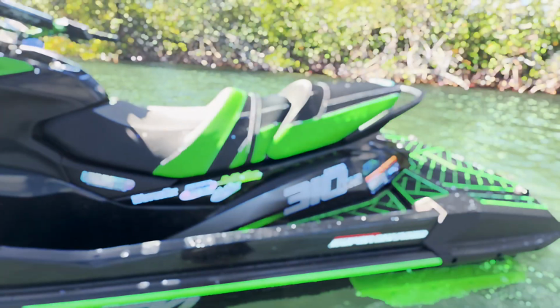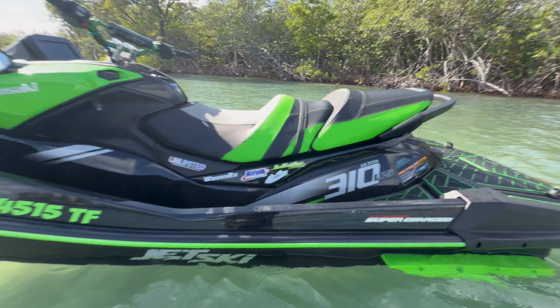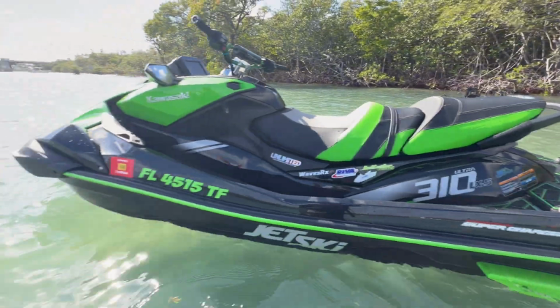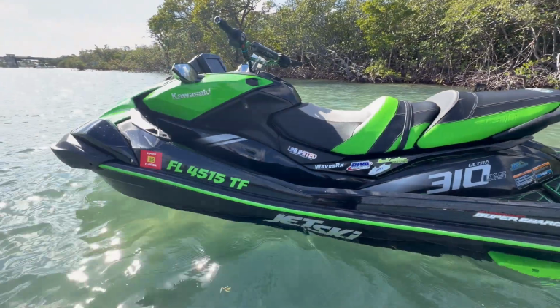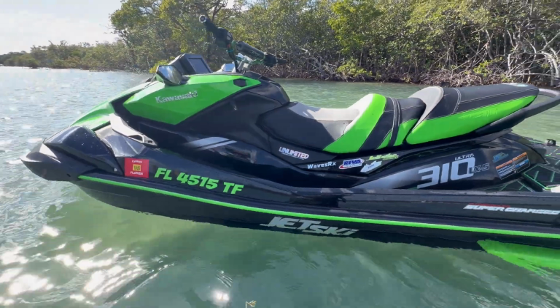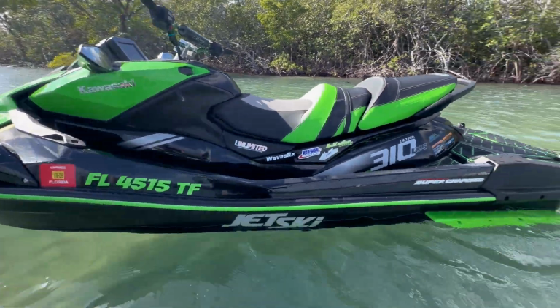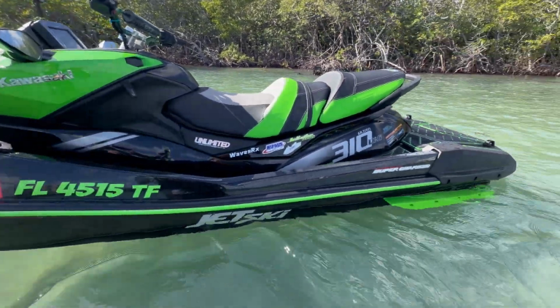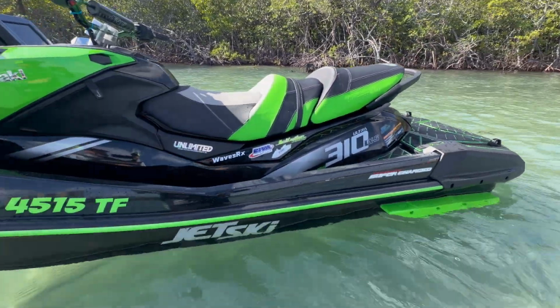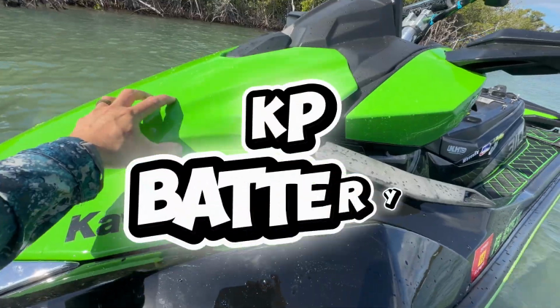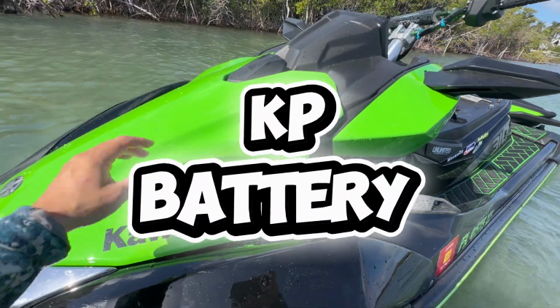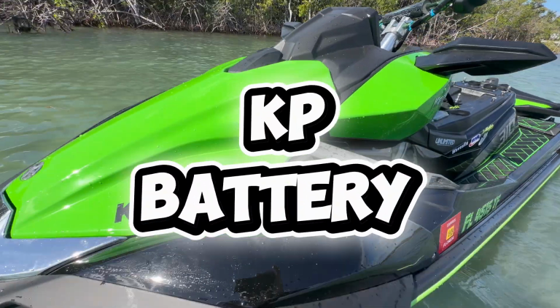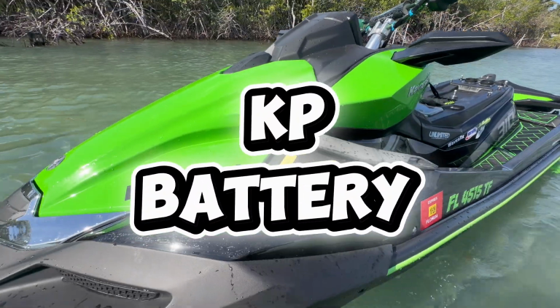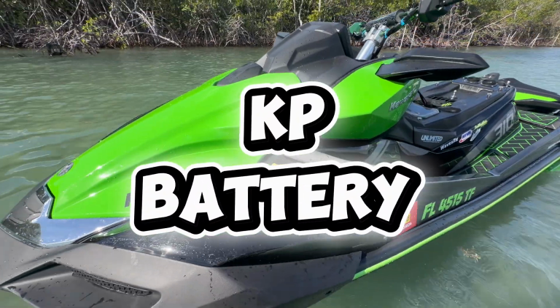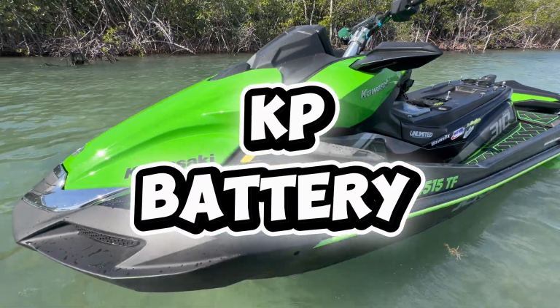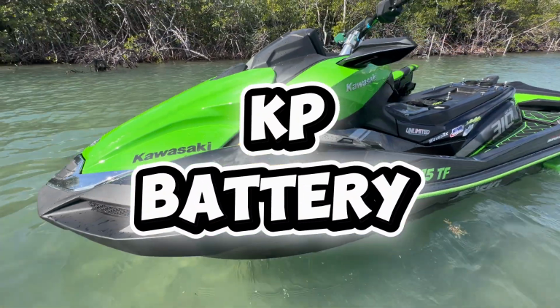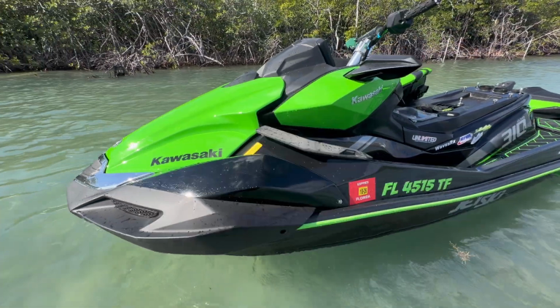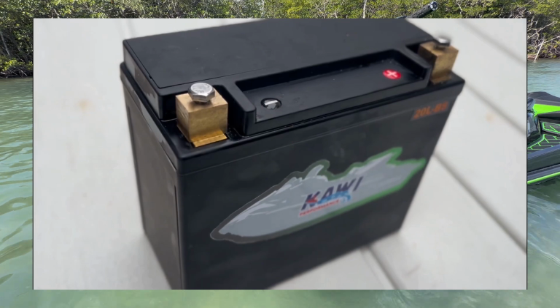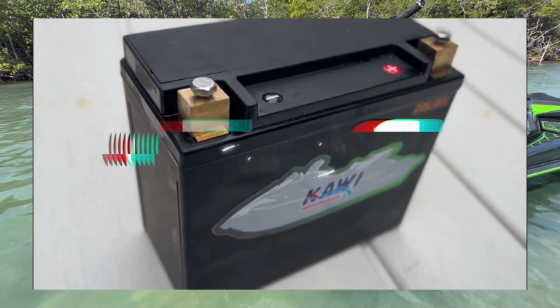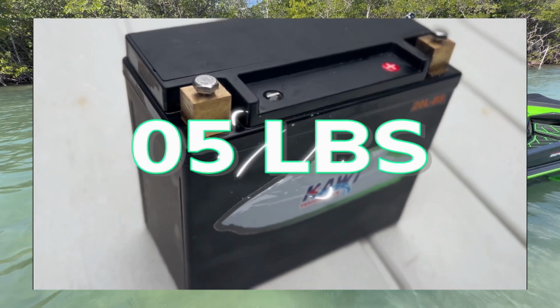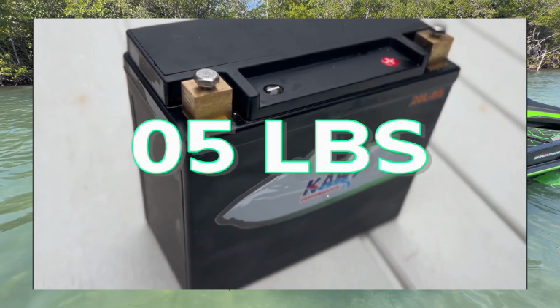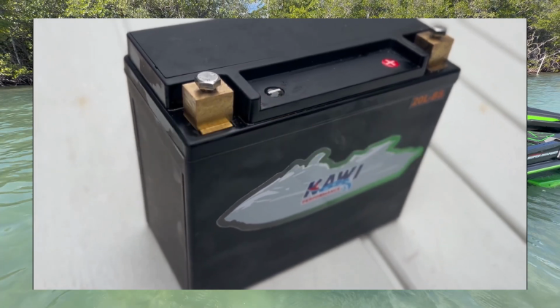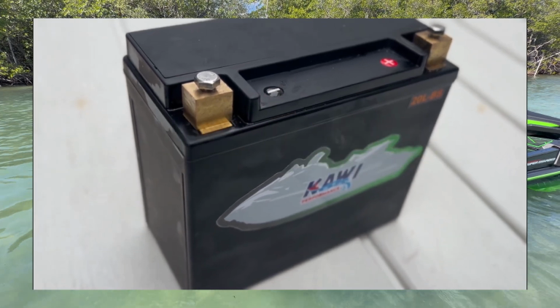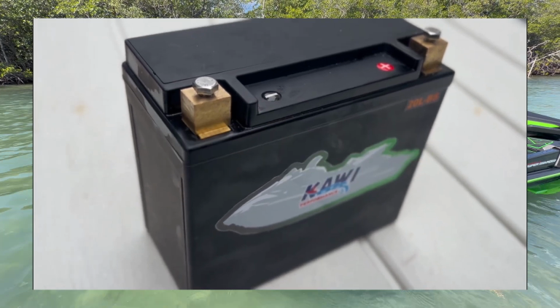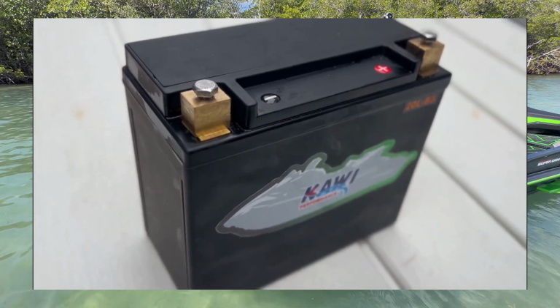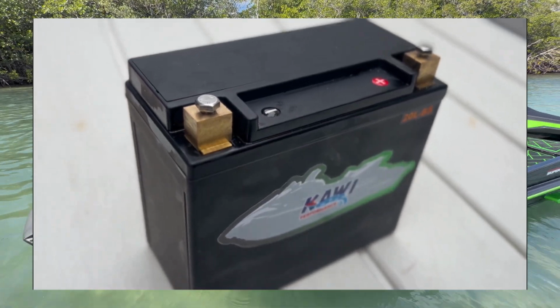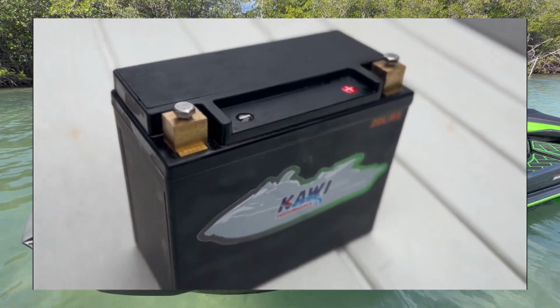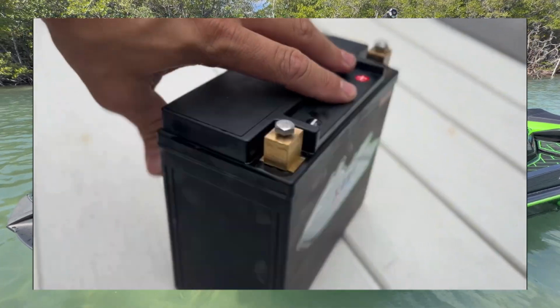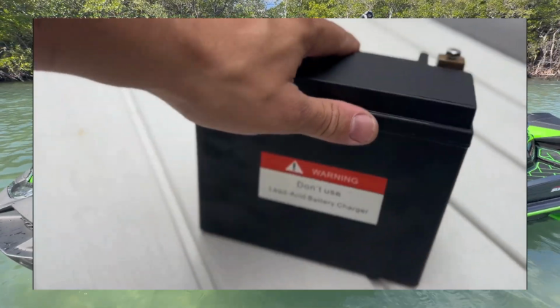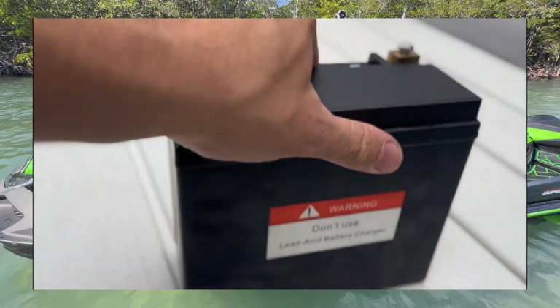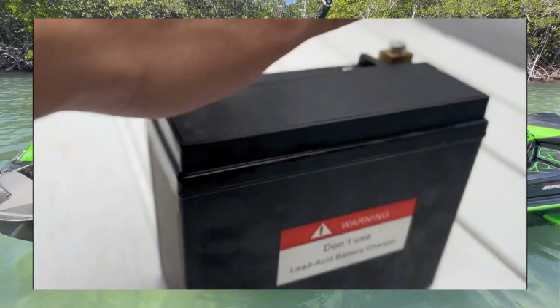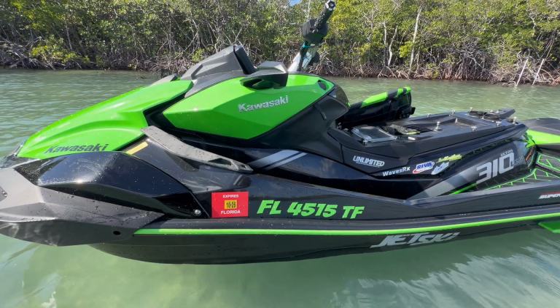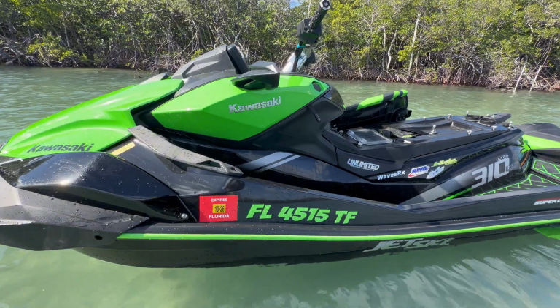We're going to start at the front and work our way to the back. In the battery compartment, I've got the Kawi Performance Lithium-Ion battery. This is more than 50% lighter than the OEM lead-acid or an AGM battery.